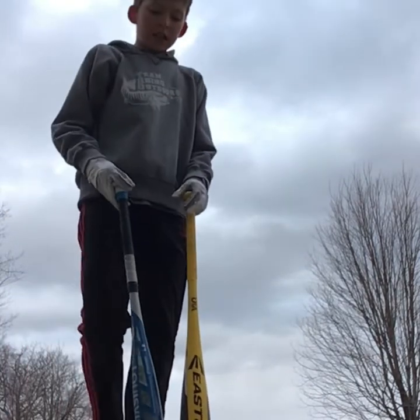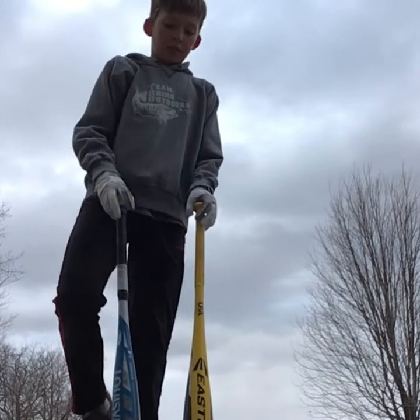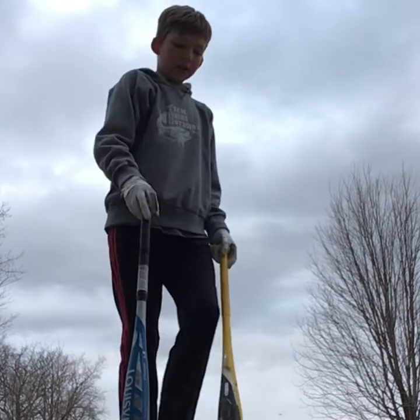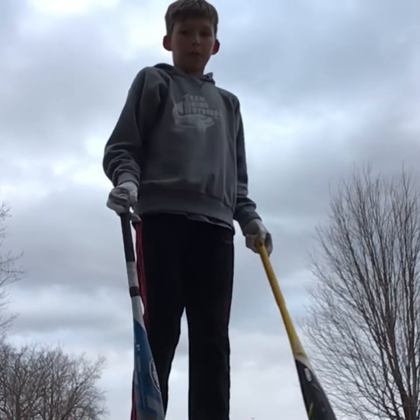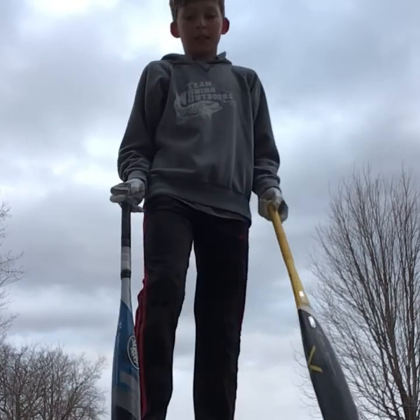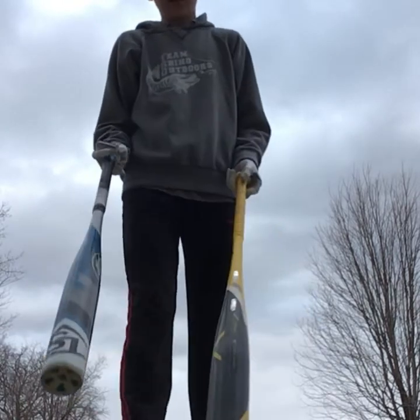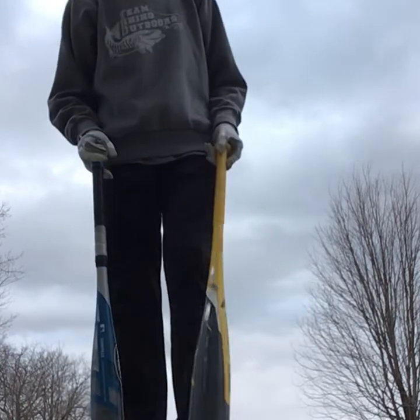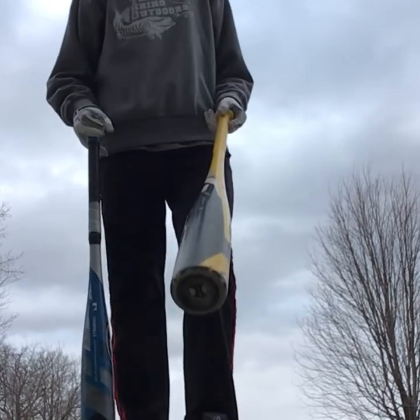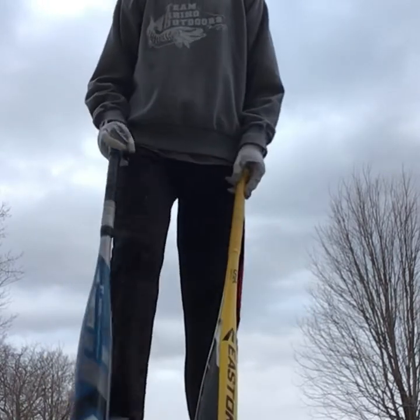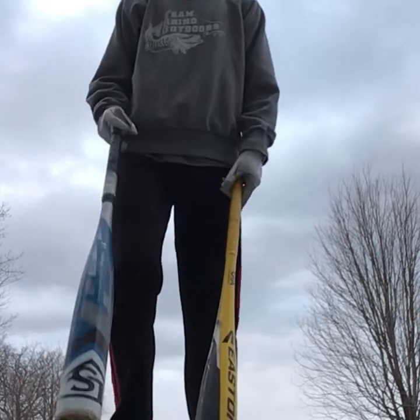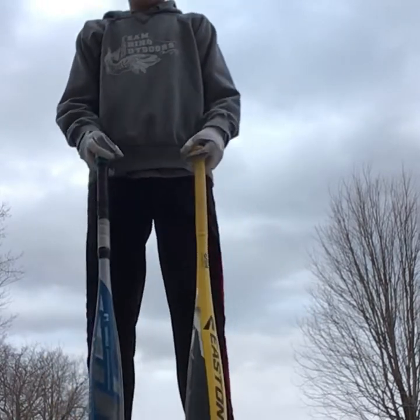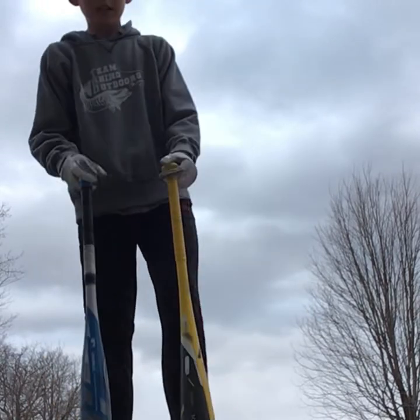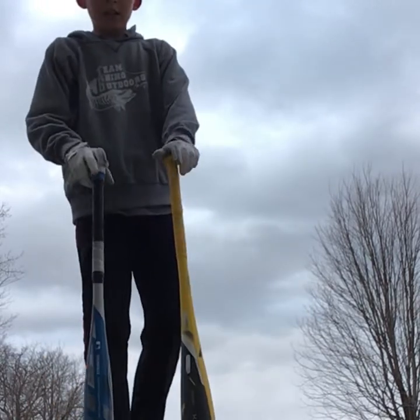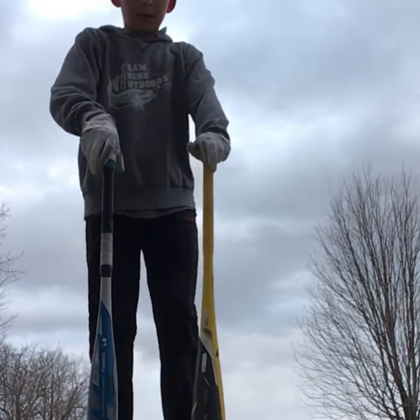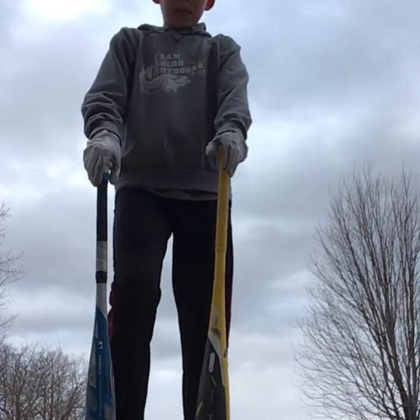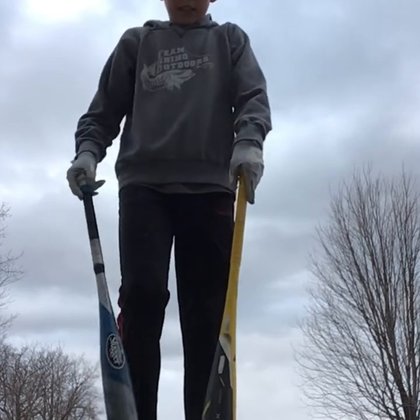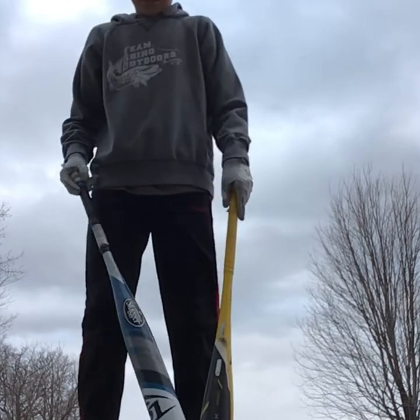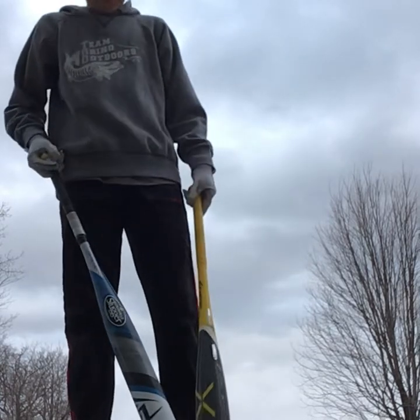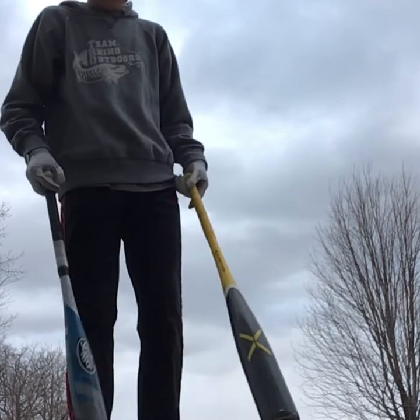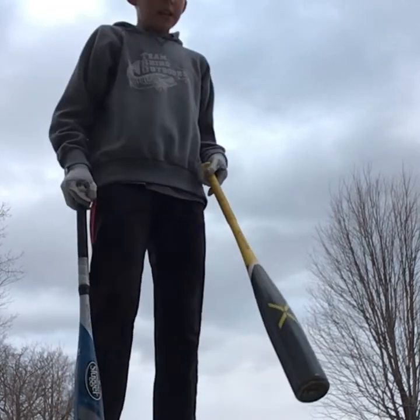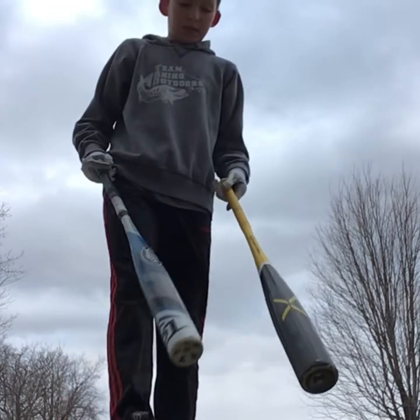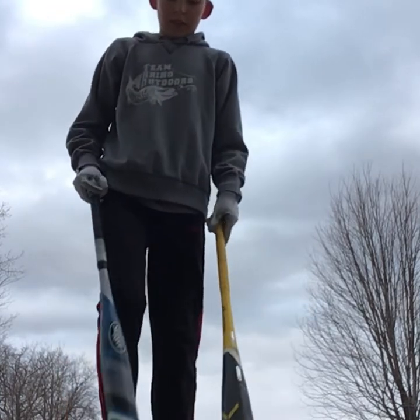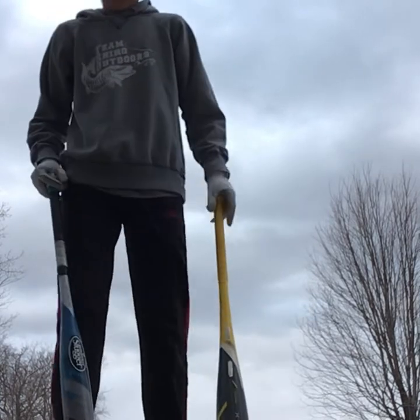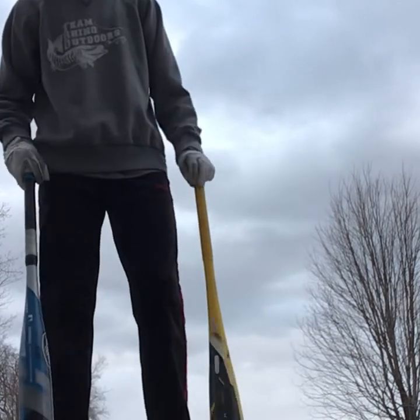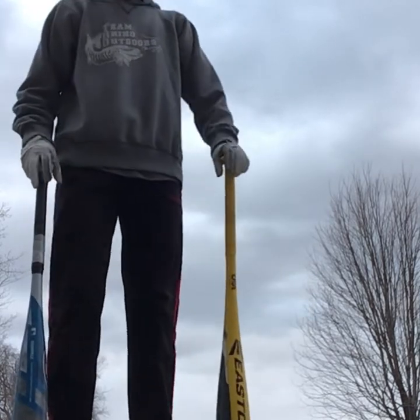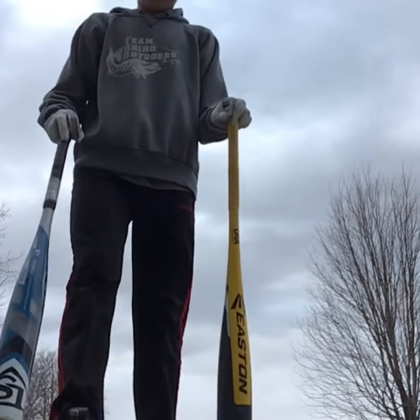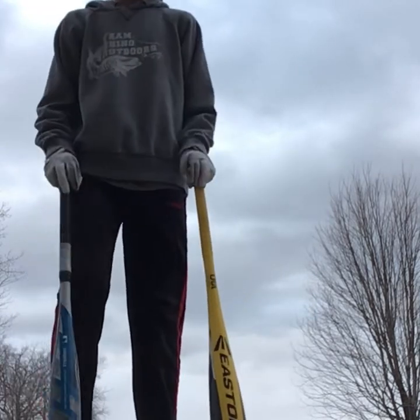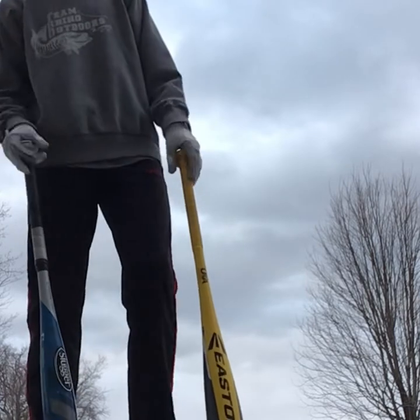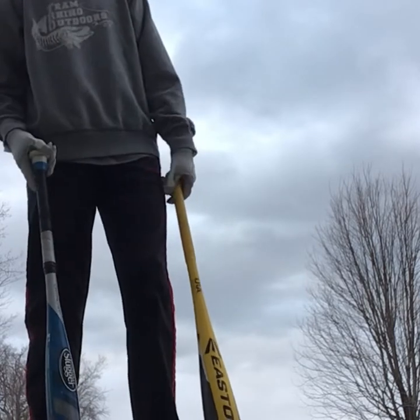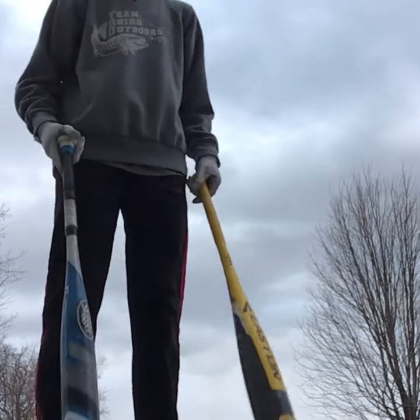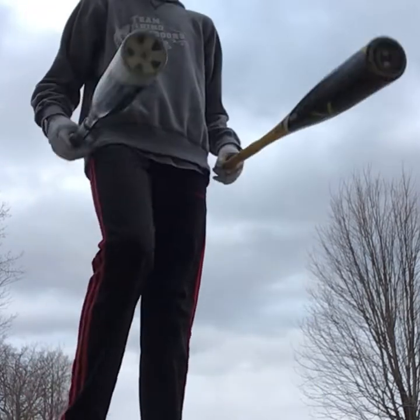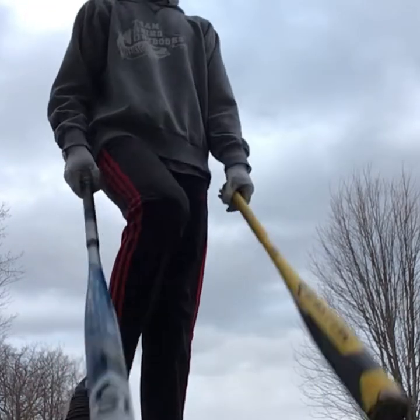I'll count up all the points and see who won. But to be honest, I think the Beast hits farther than the Louisville Slugger.